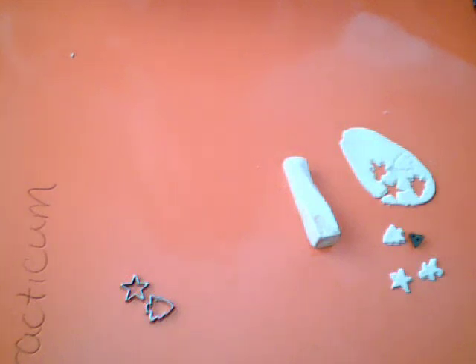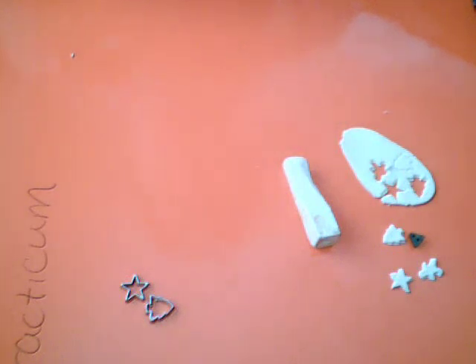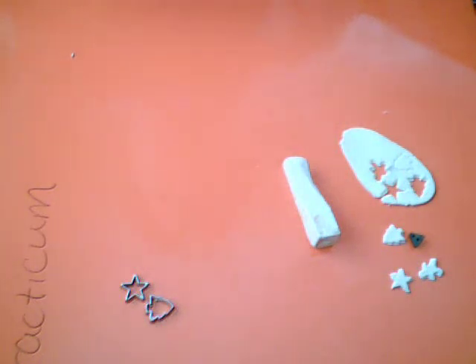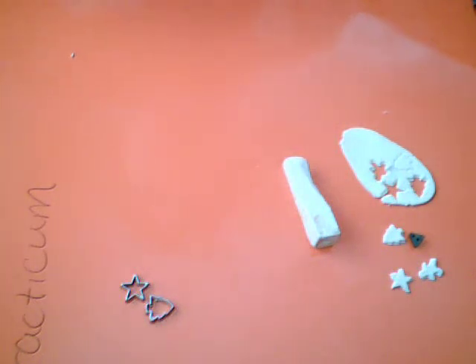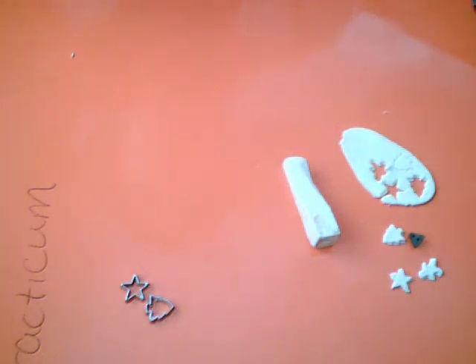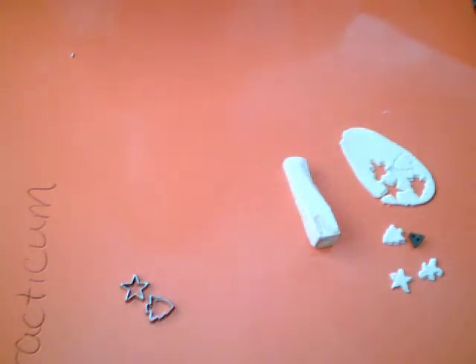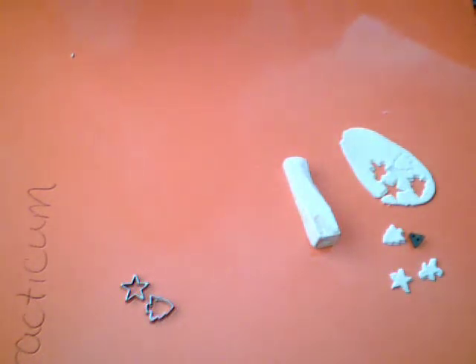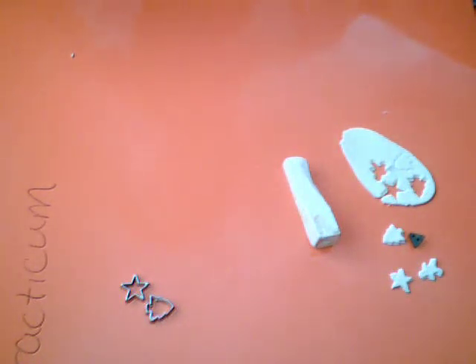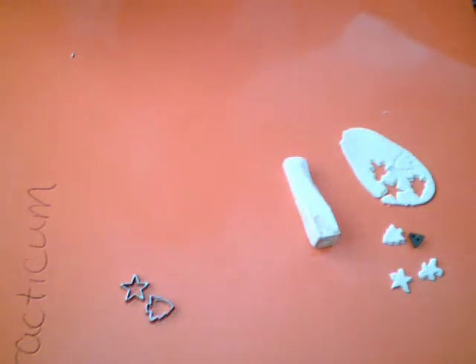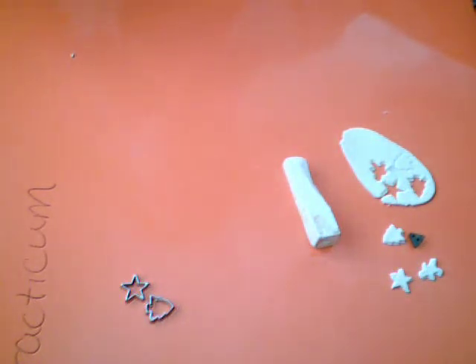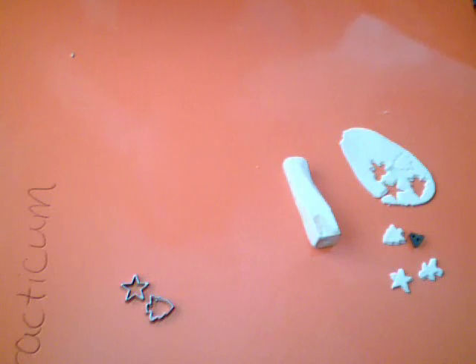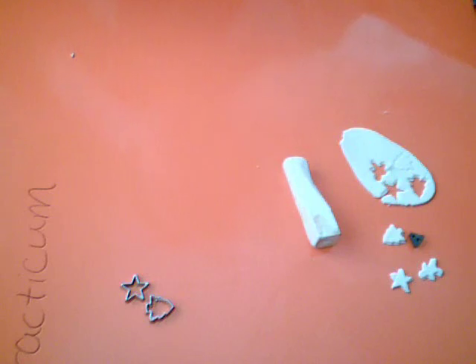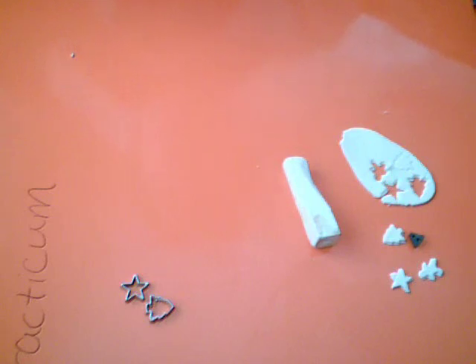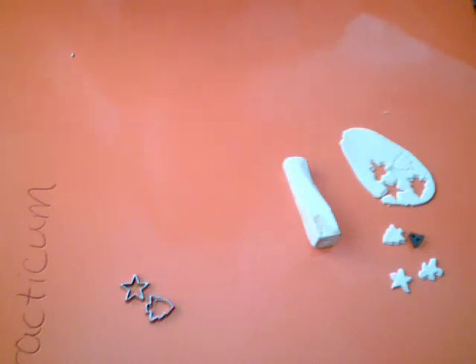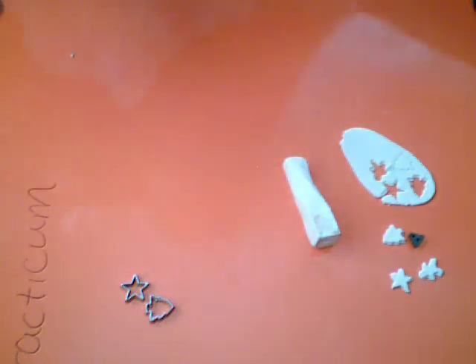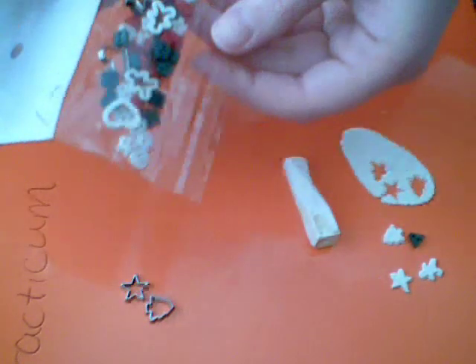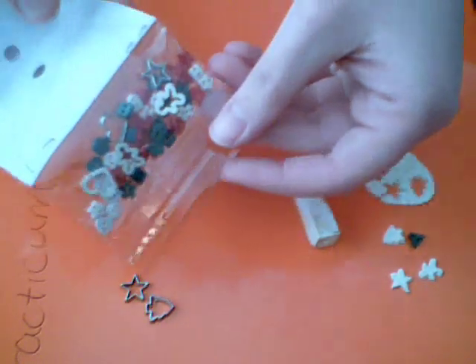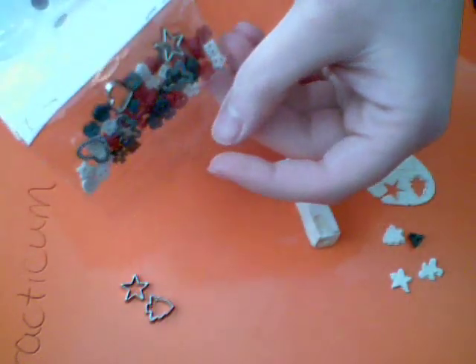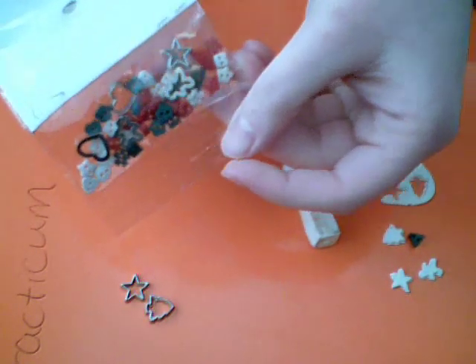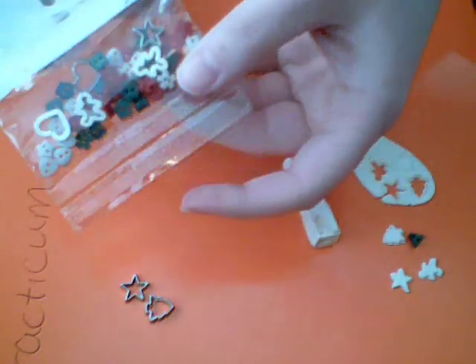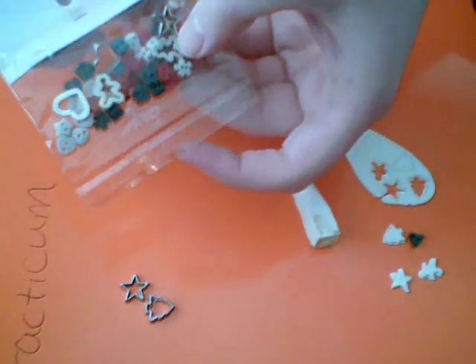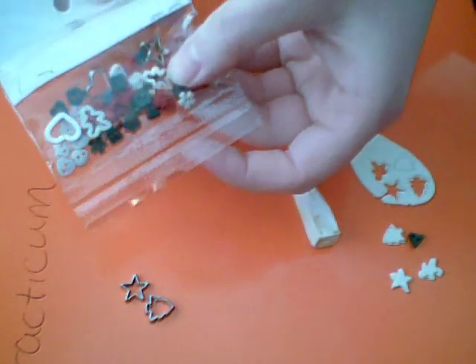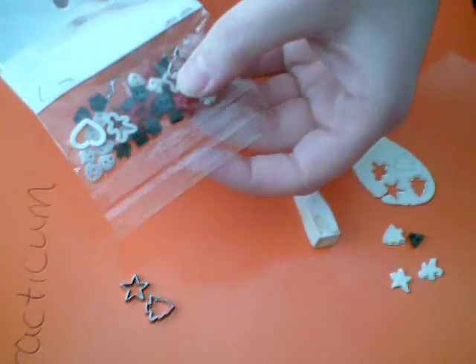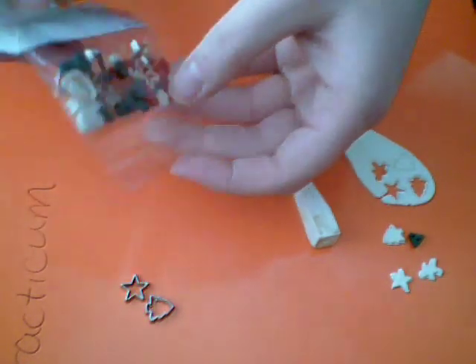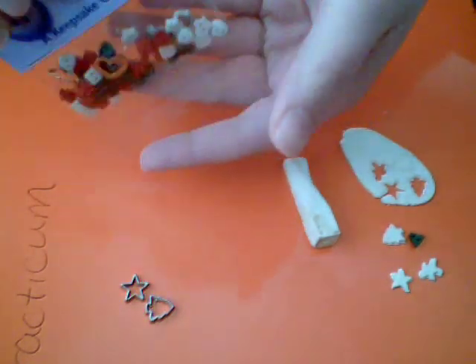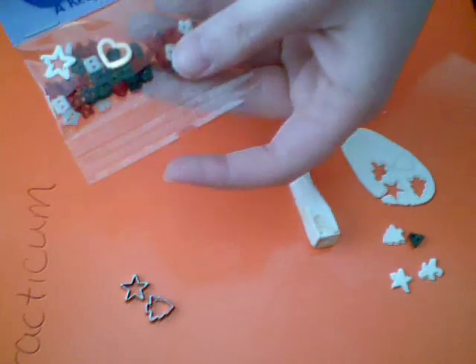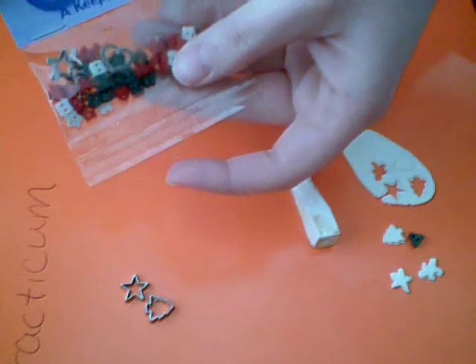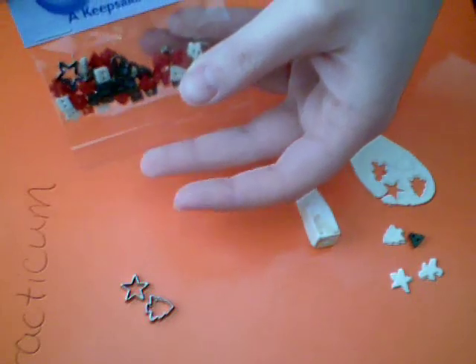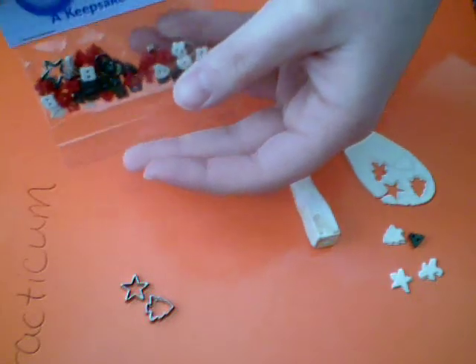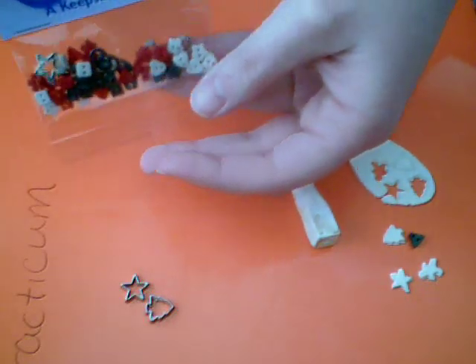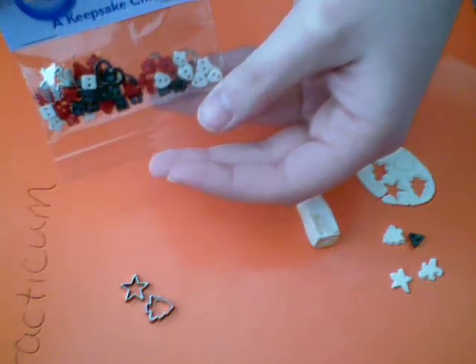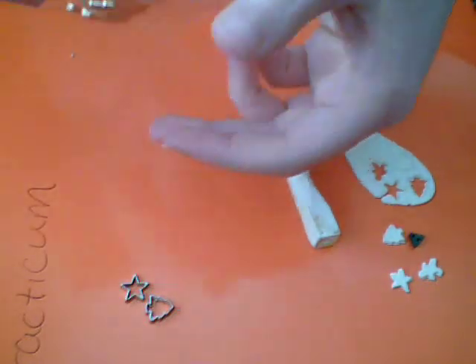Hey everybody, Ms. Mini Lover here. I told you guys that I was going to show you if these little things actually work to make little cookies, and I mean for the most part they do.